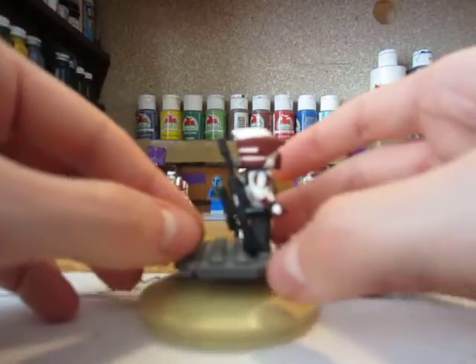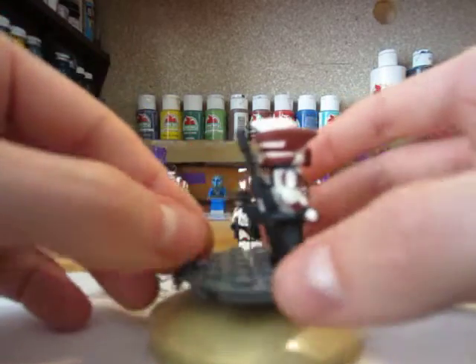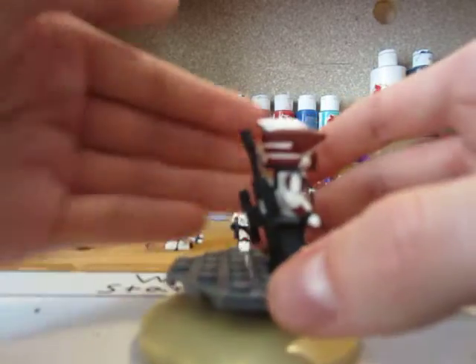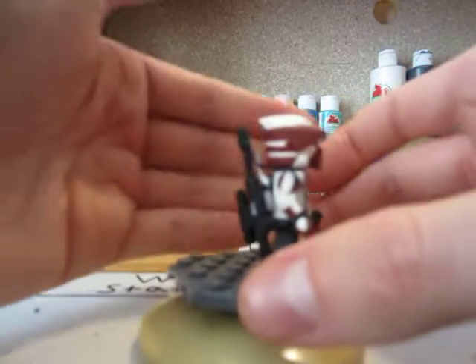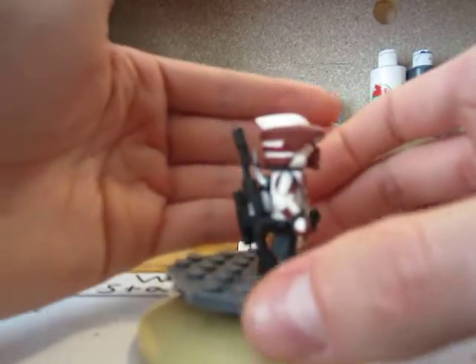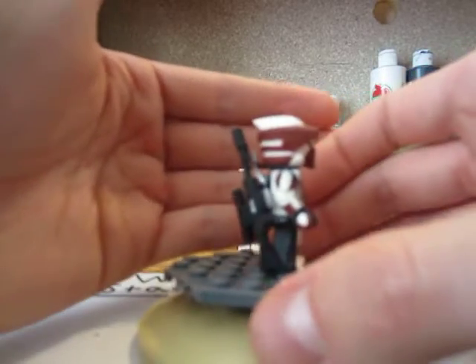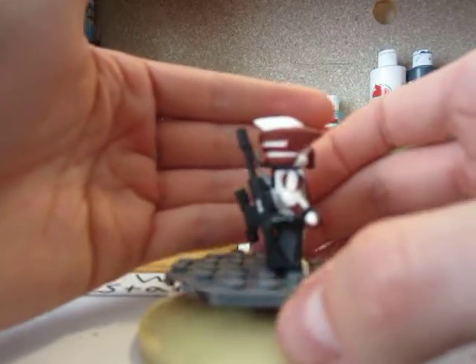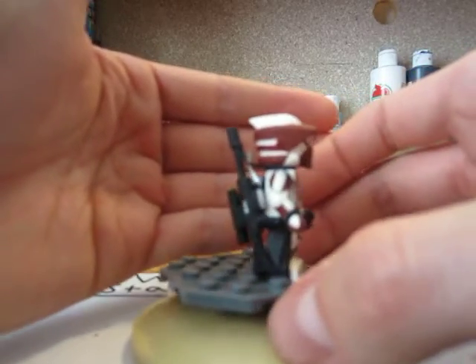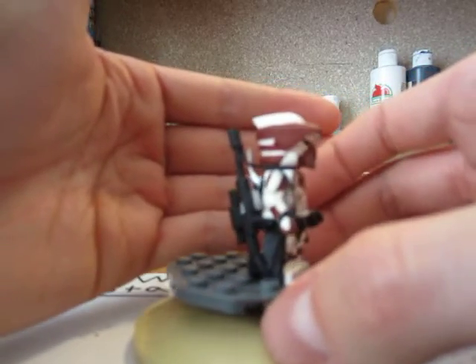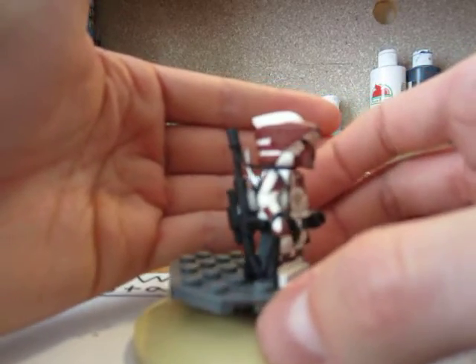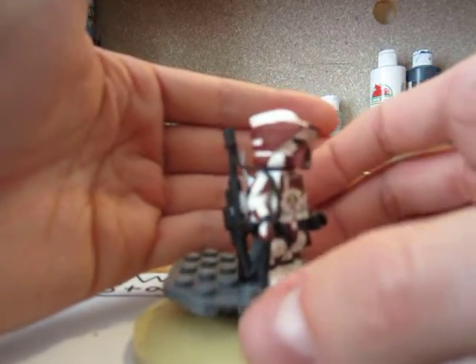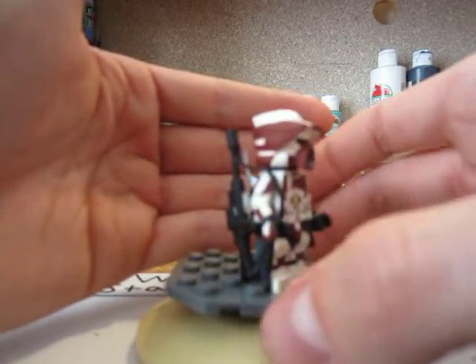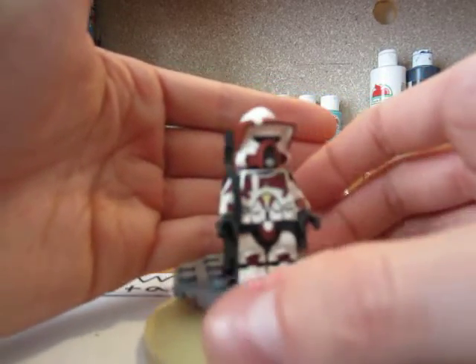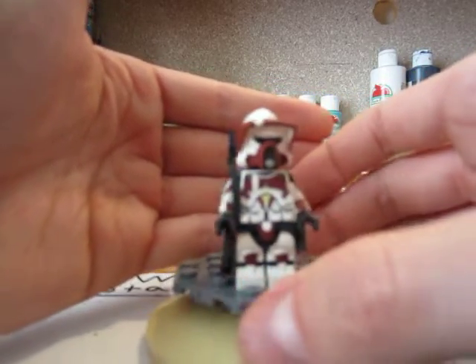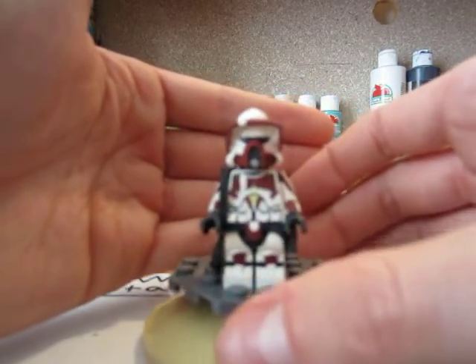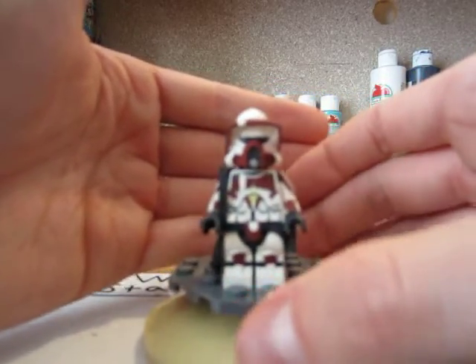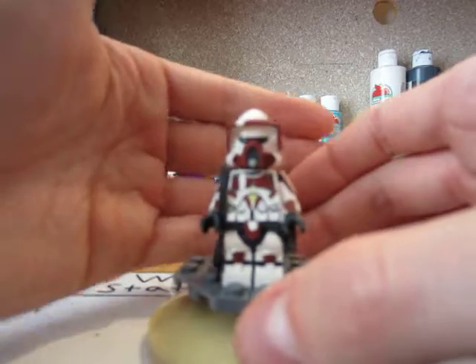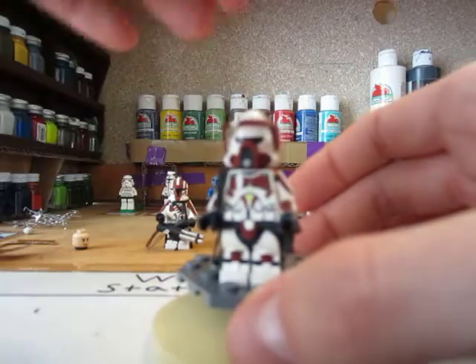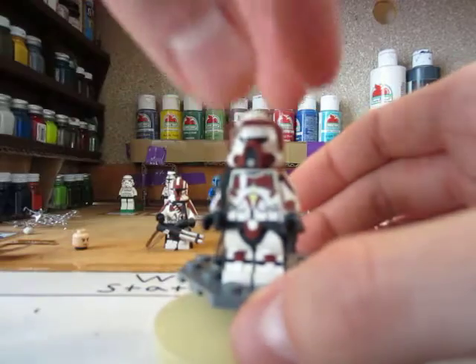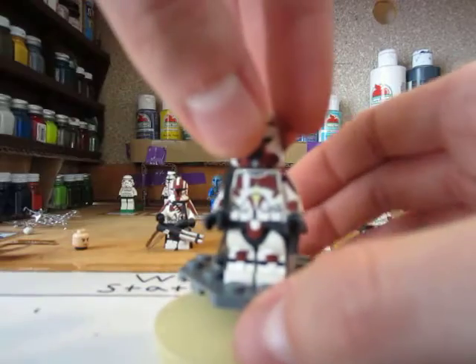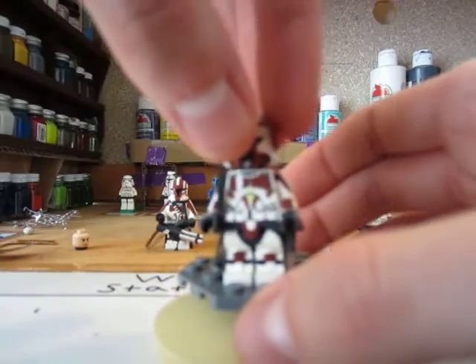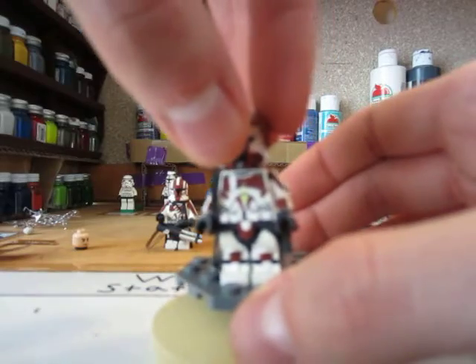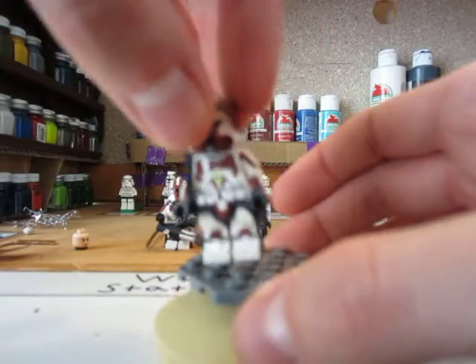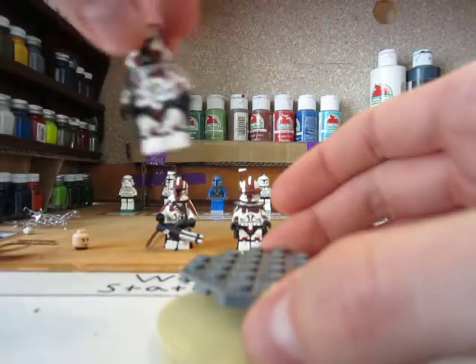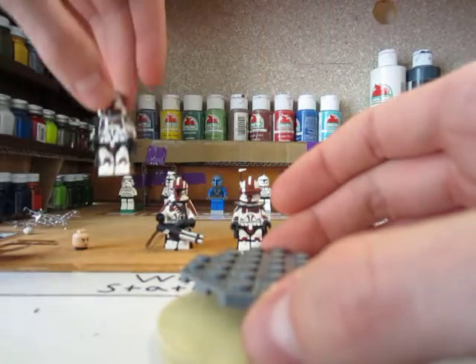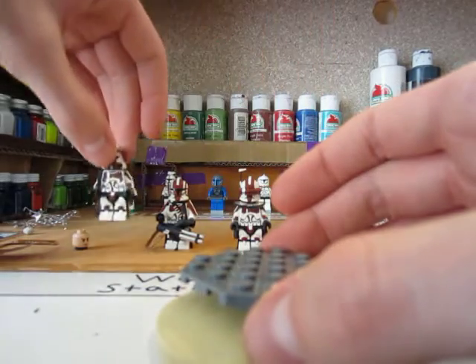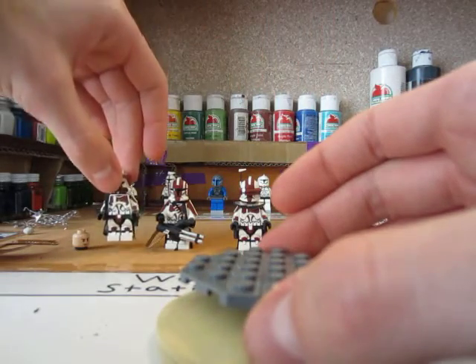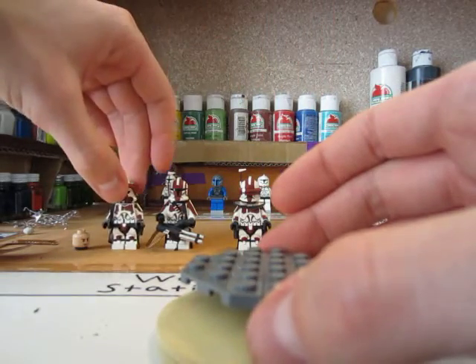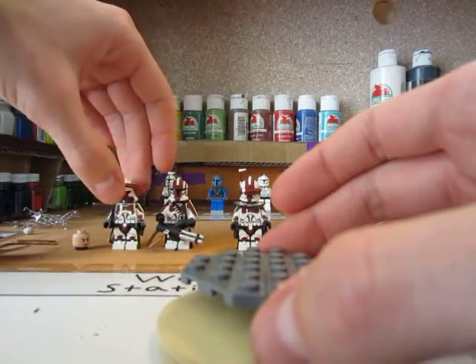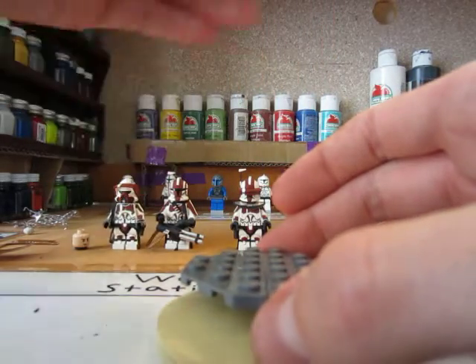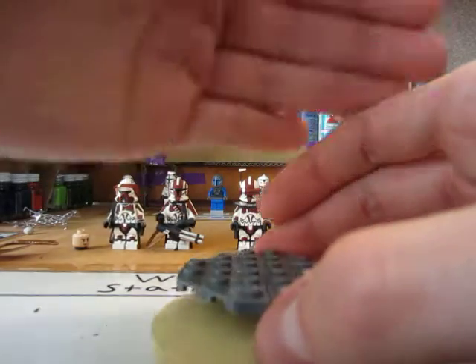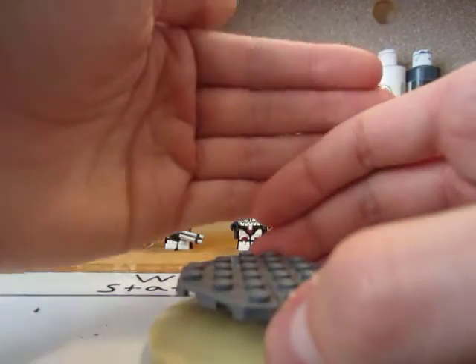It has a strap which you can put over his shoulder if he so wishes to — if you're just posing the figure it looks really nice. So that is my sniper. My camera just doesn't want to focus today.